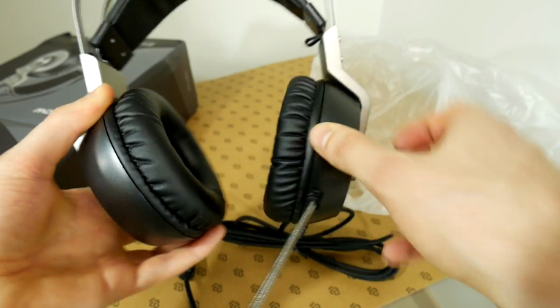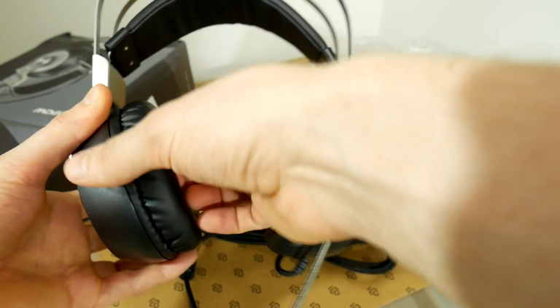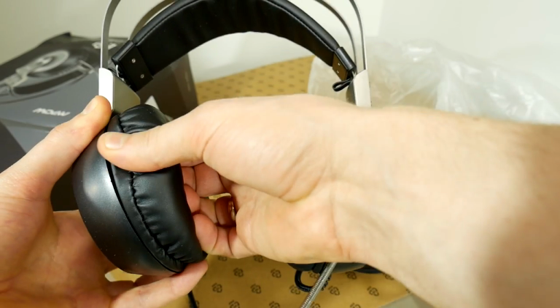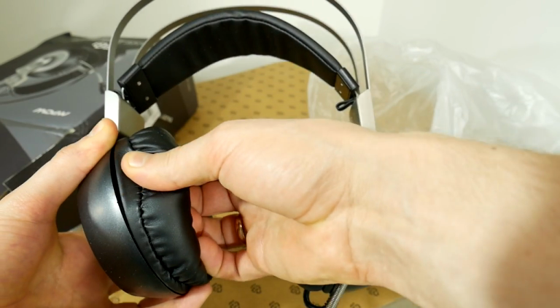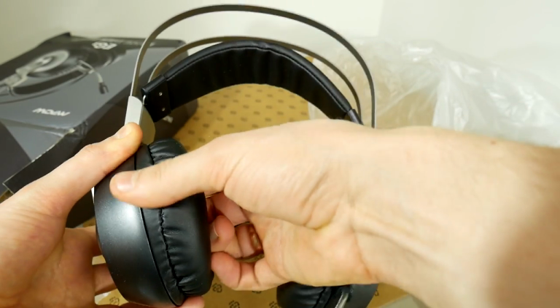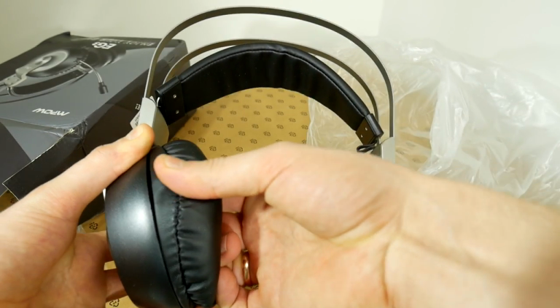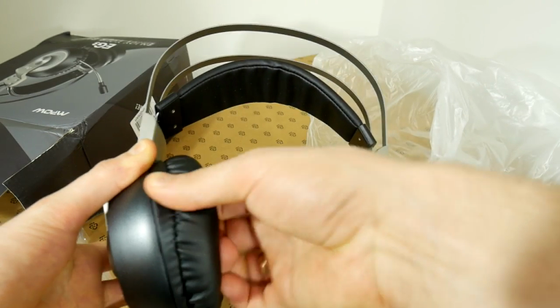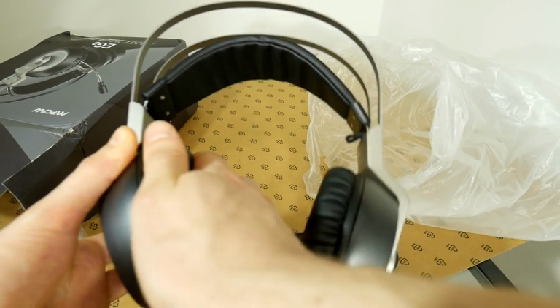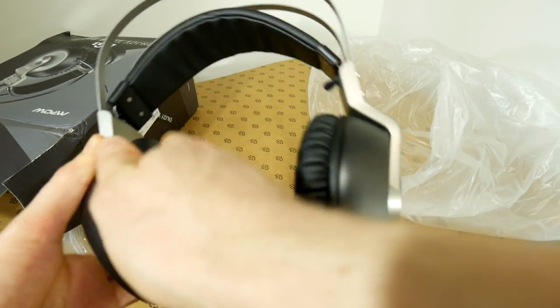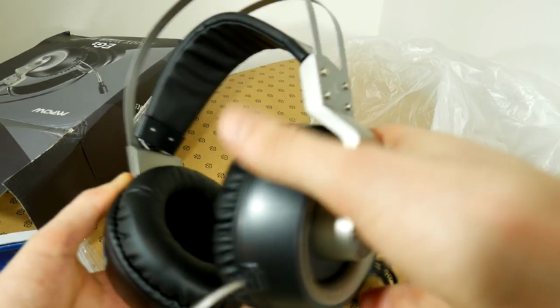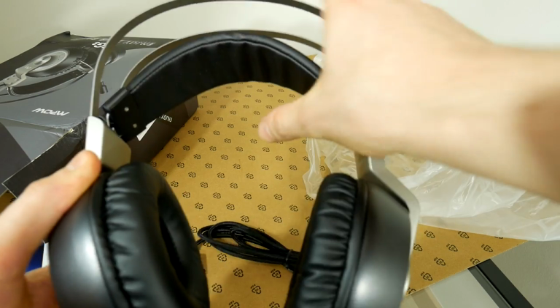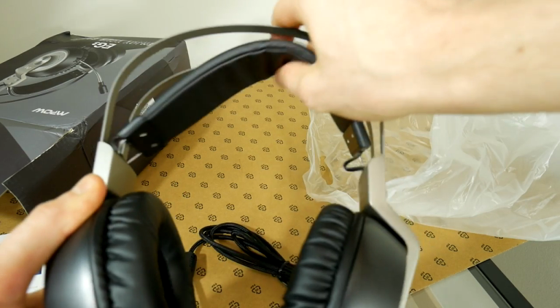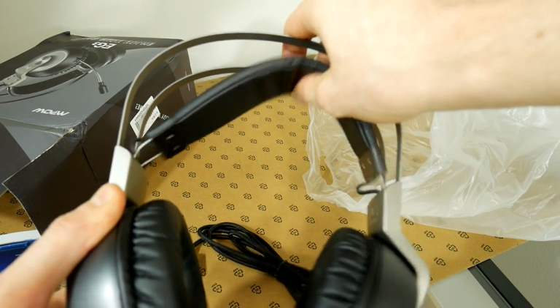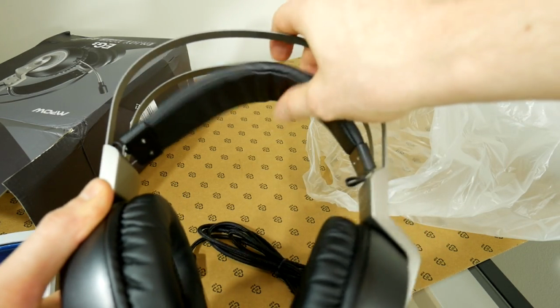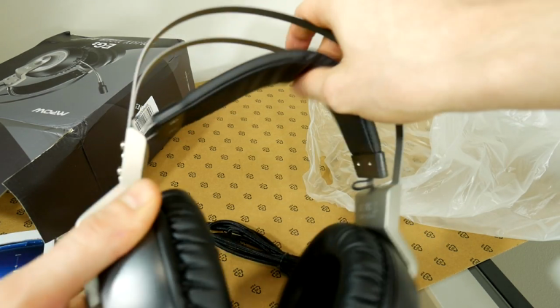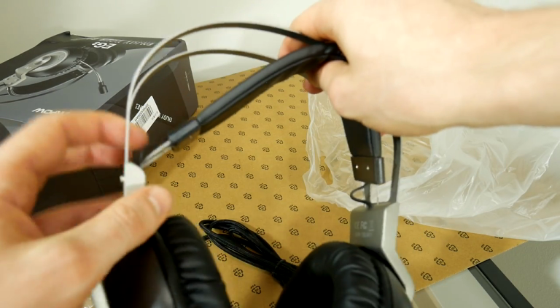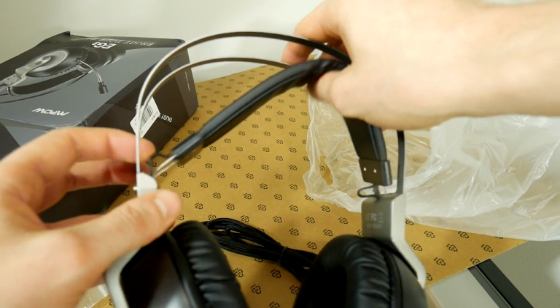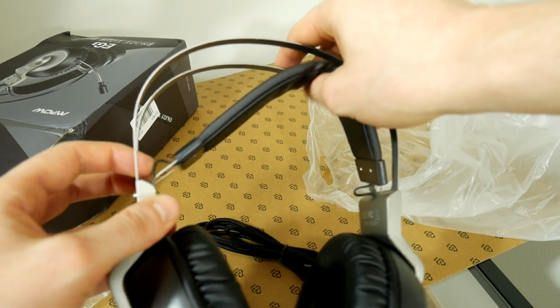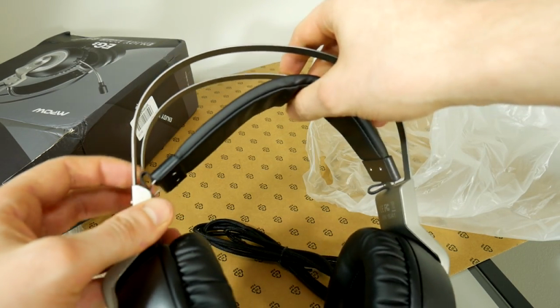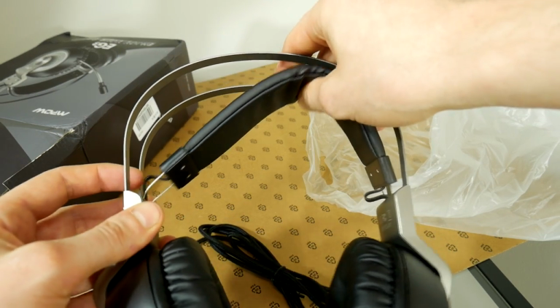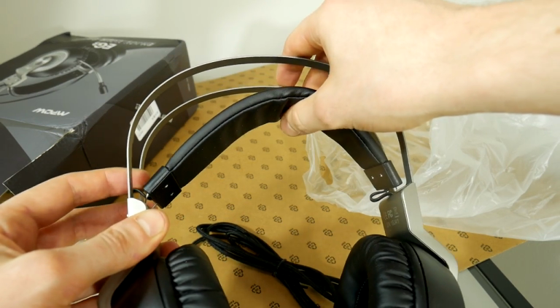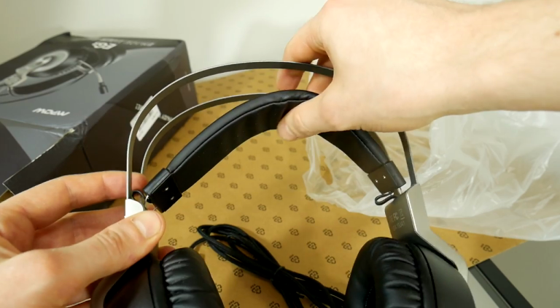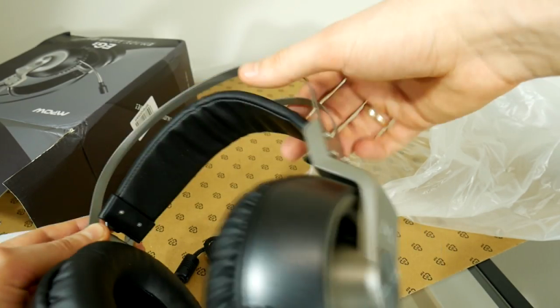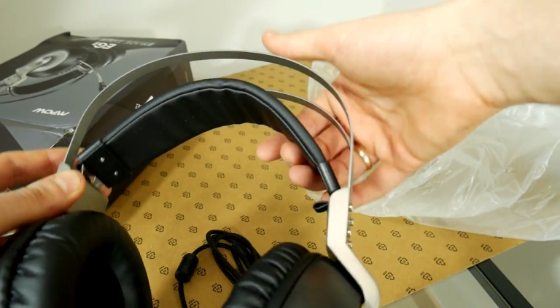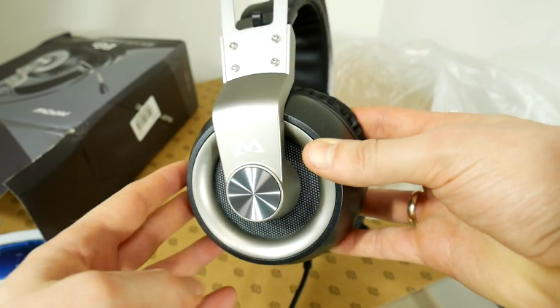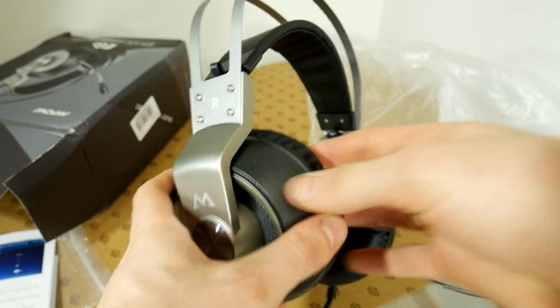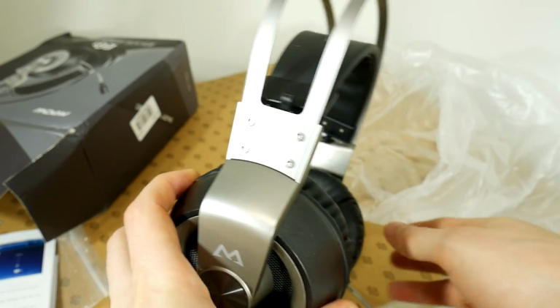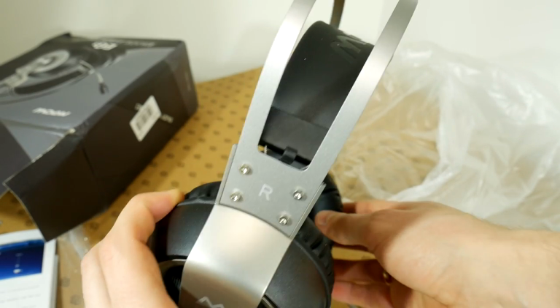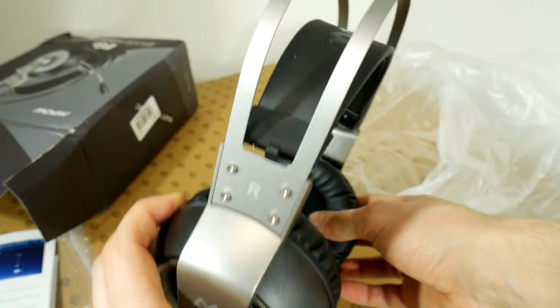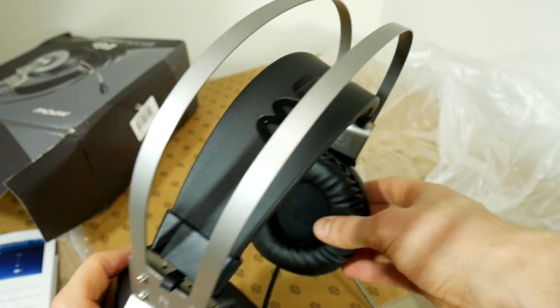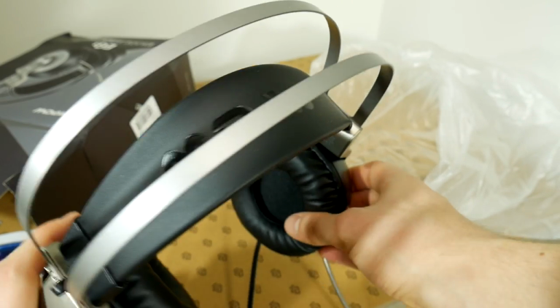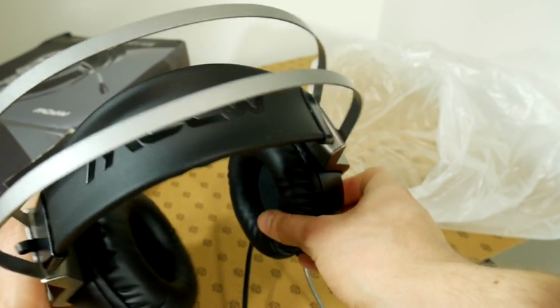Earpads are big and will be comfortable. They are holding on and don't plan on falling off any time soon. The headband is automatic — this is more a matter of taste because personally I dislike these types of headbands. Looks pretty nice, am I right? Write down in the comments your thoughts.